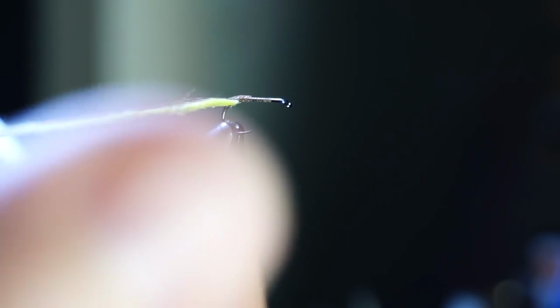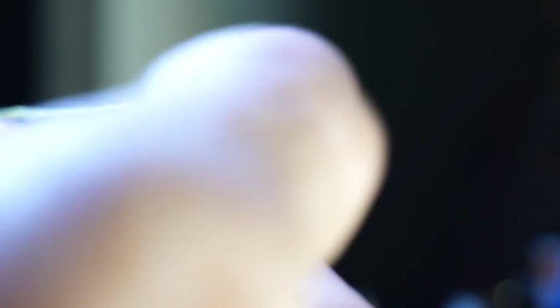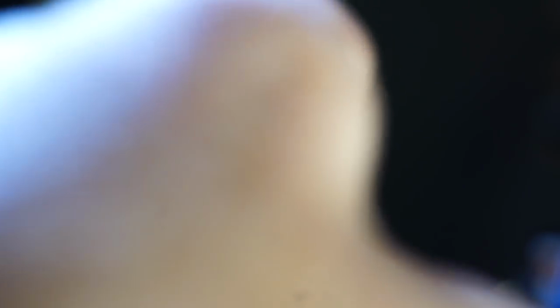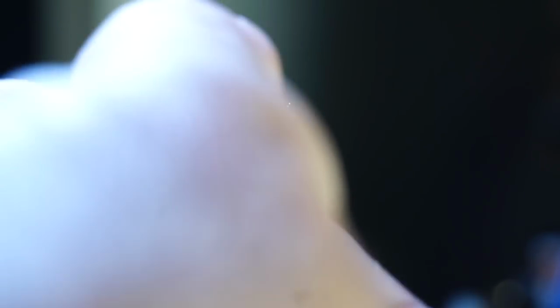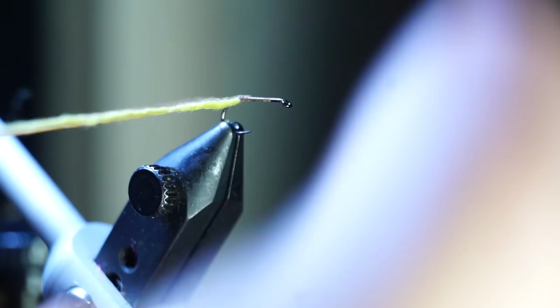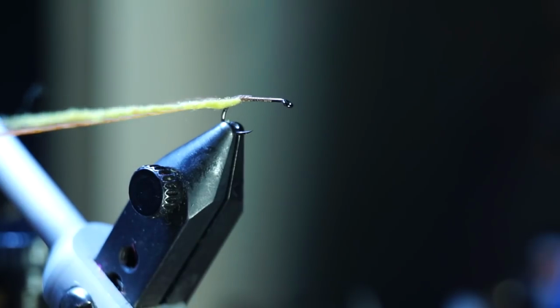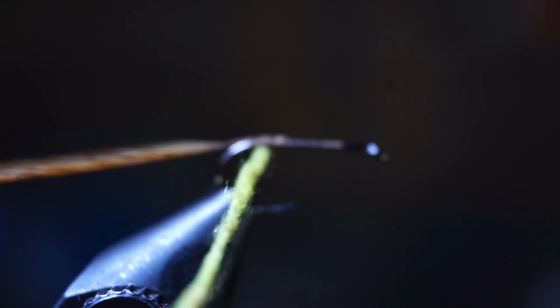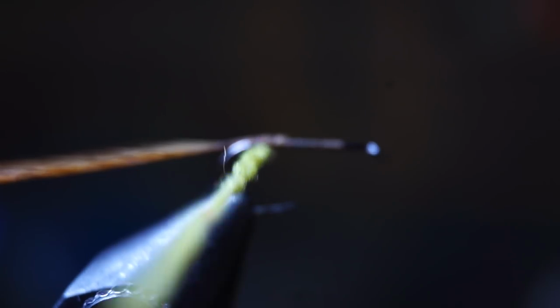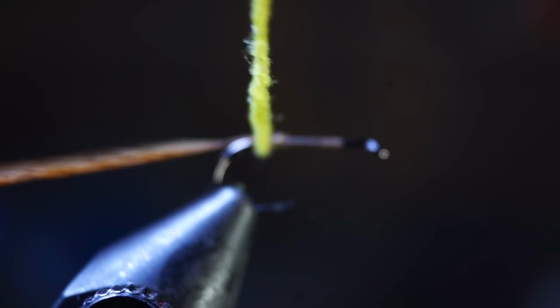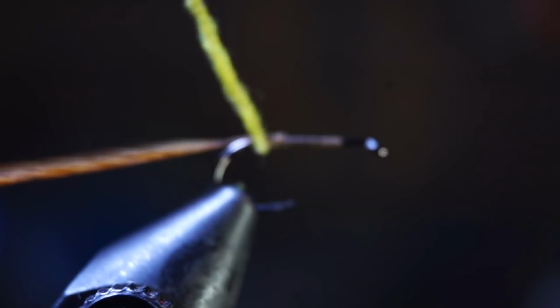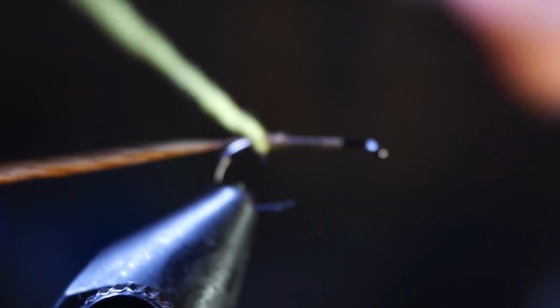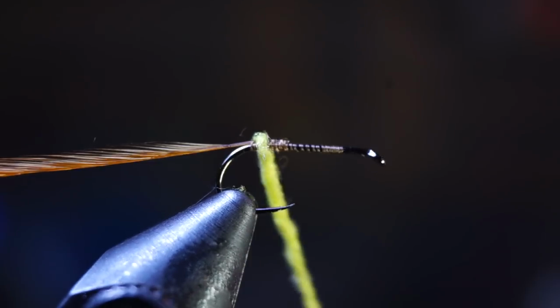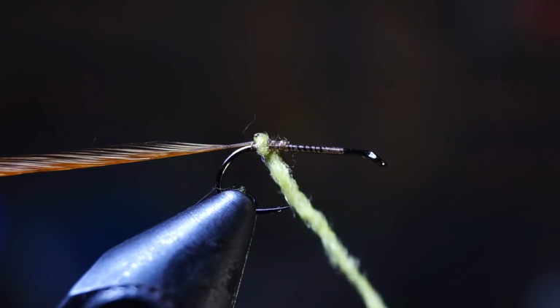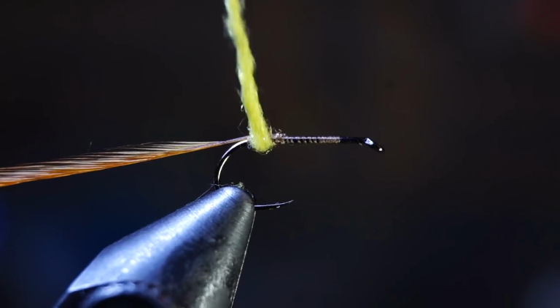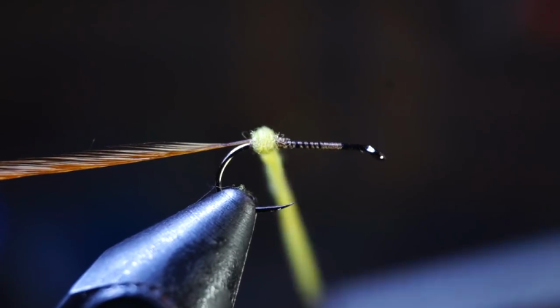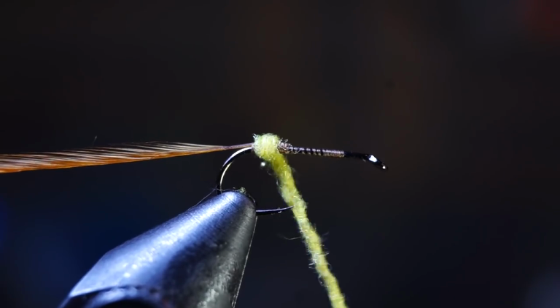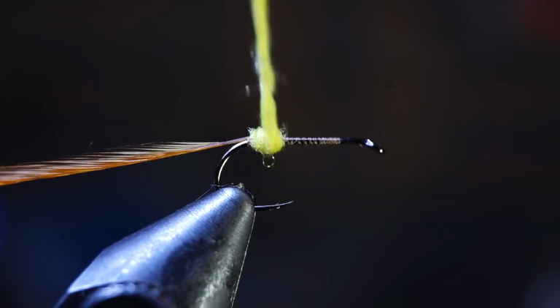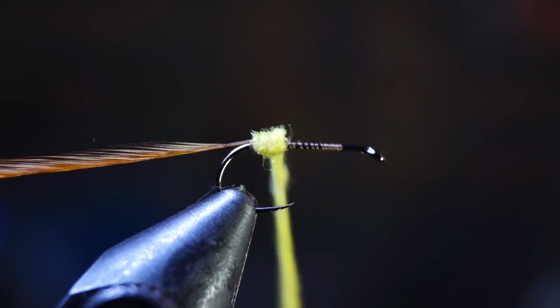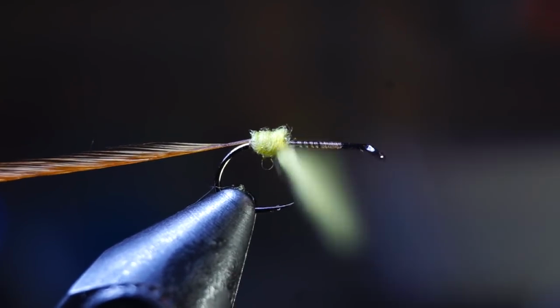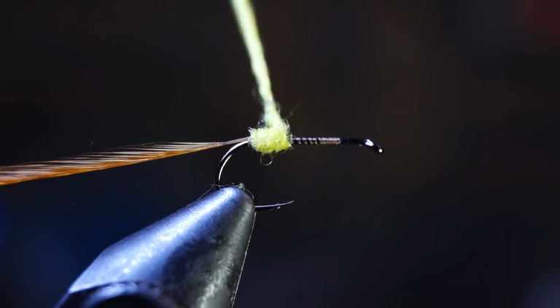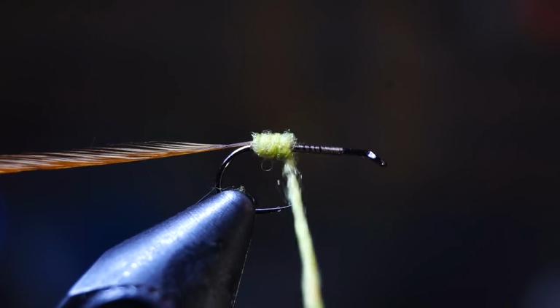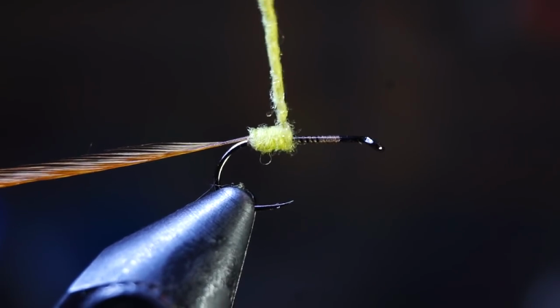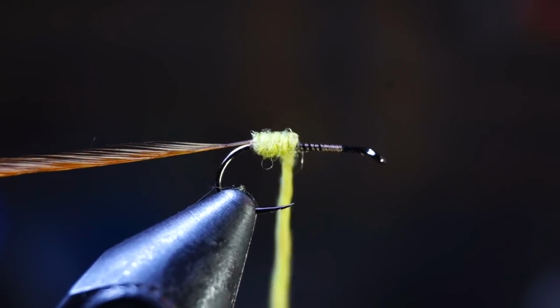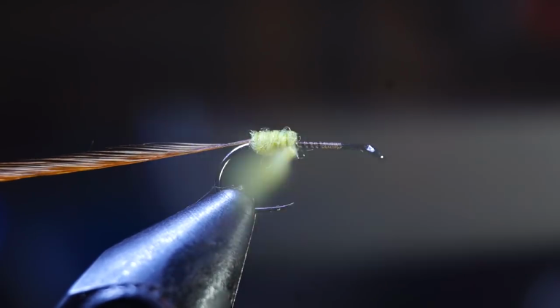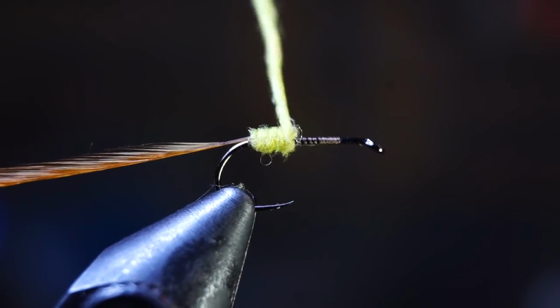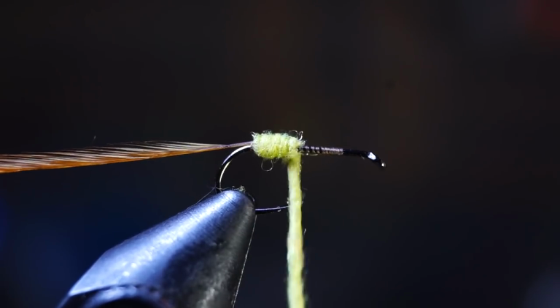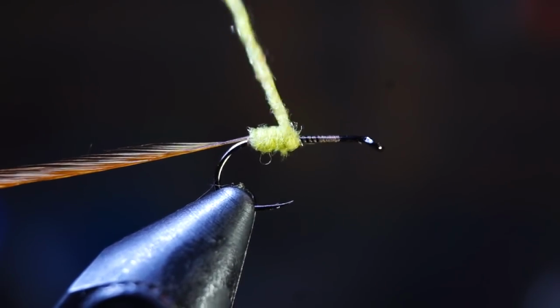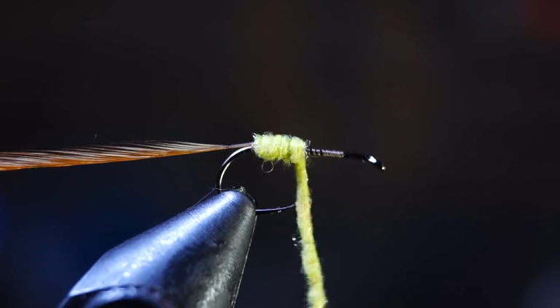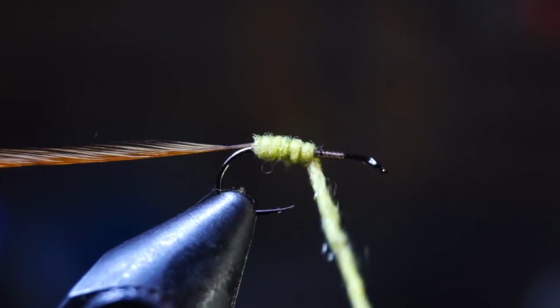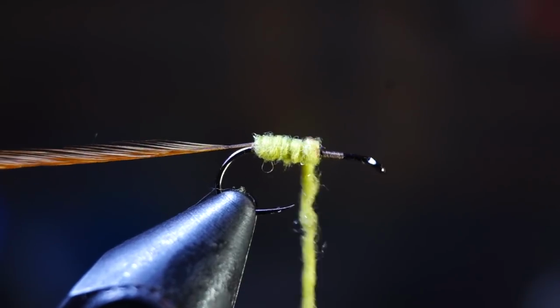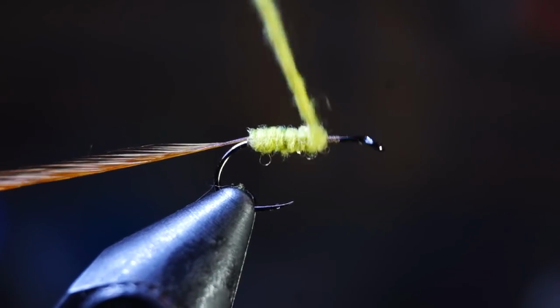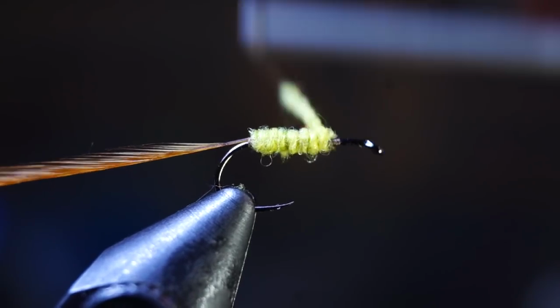Push the noodle up towards the hook and then begin wrapping it up the hook shank. For most flies I would make a pronounced taper here, but with this fly it really is not needed. Just make the dubbing even and as smooth as possible.